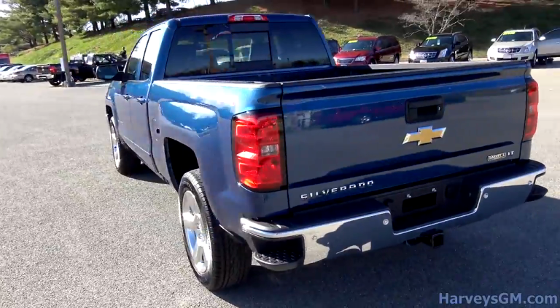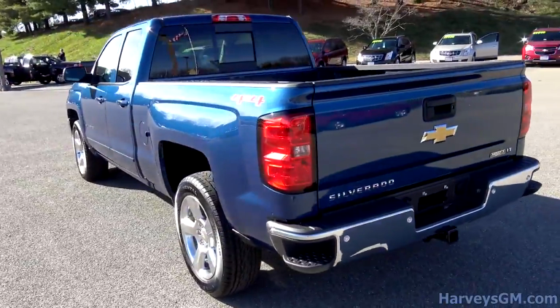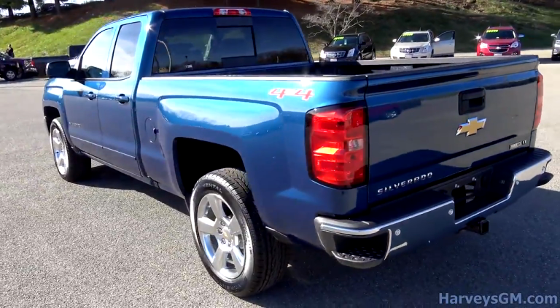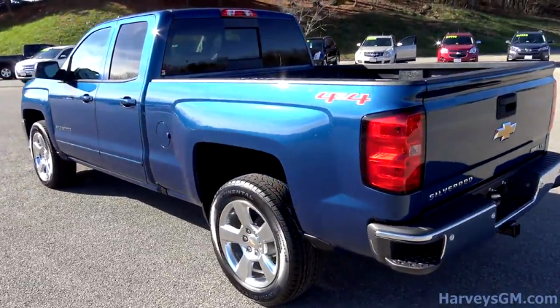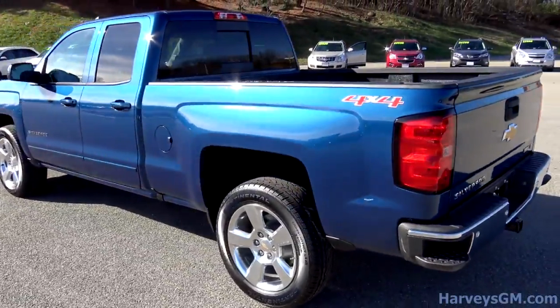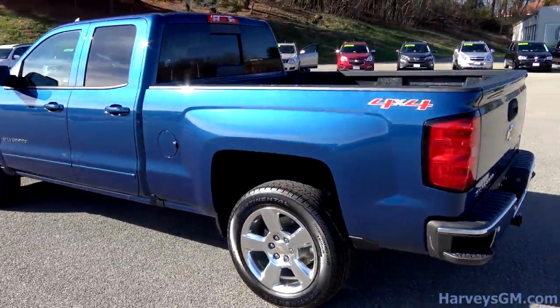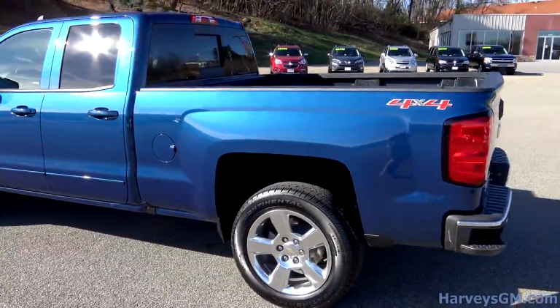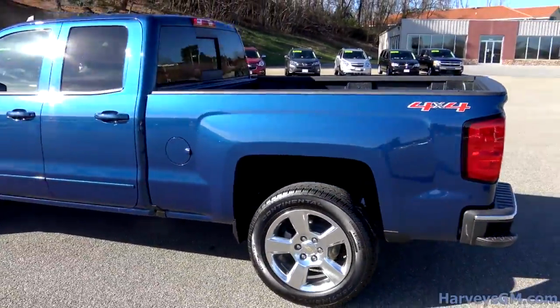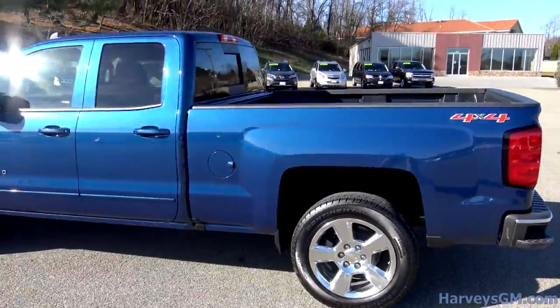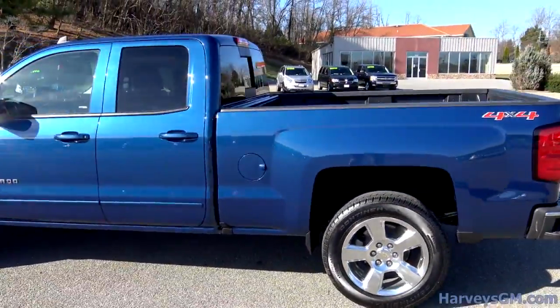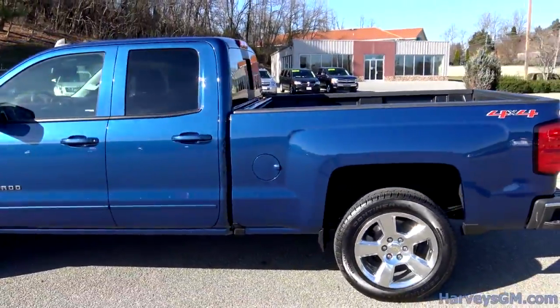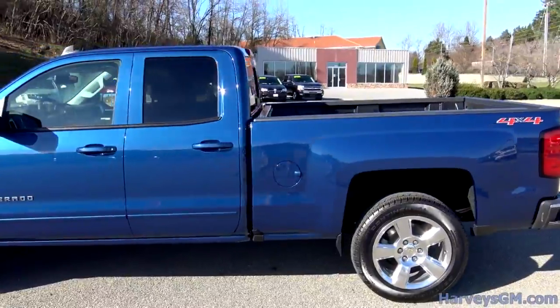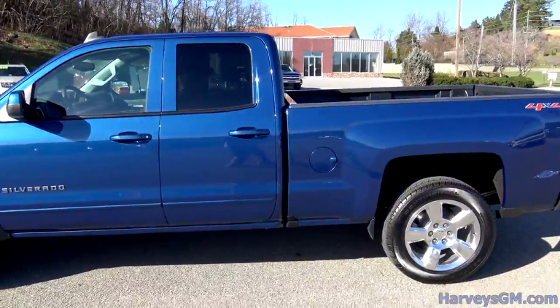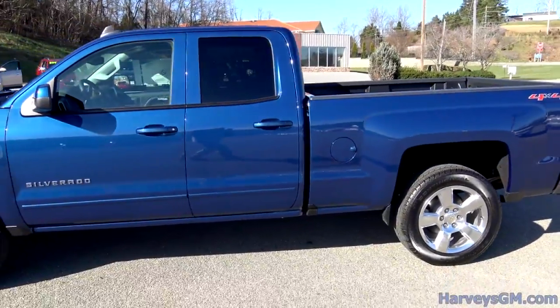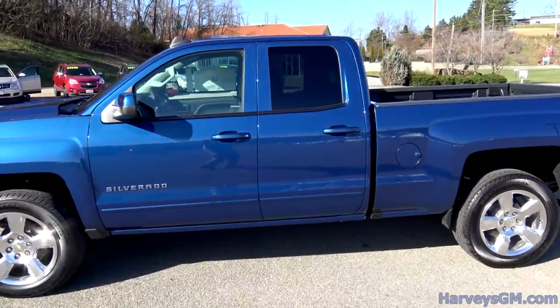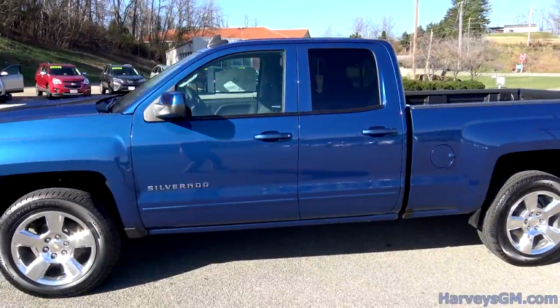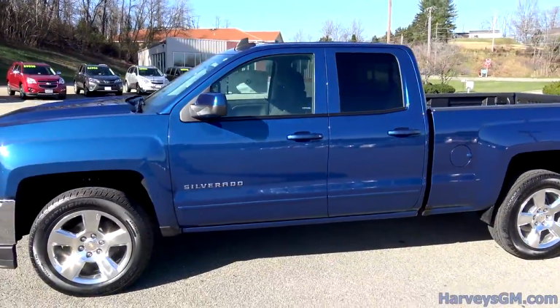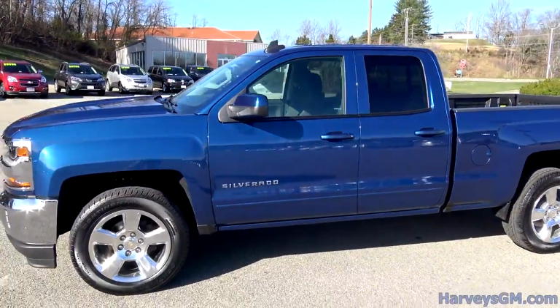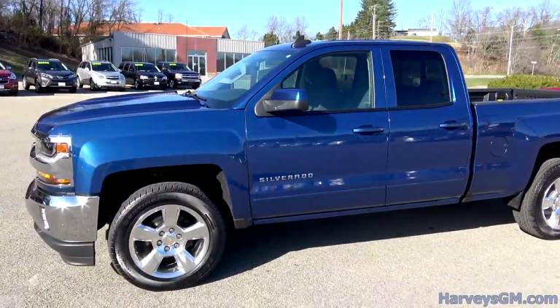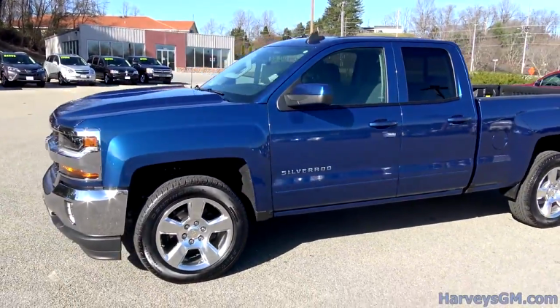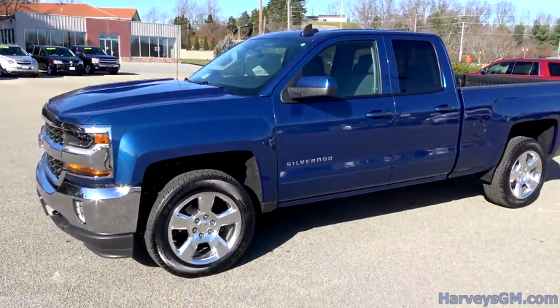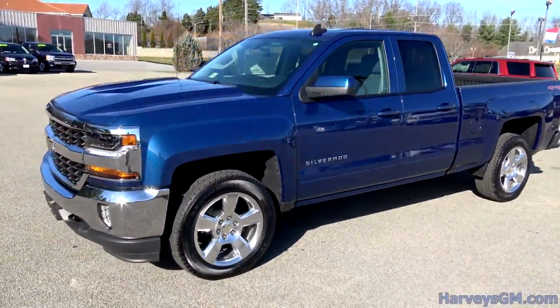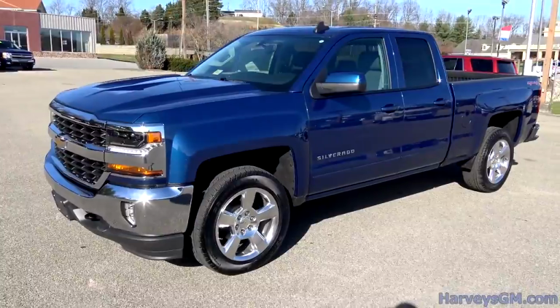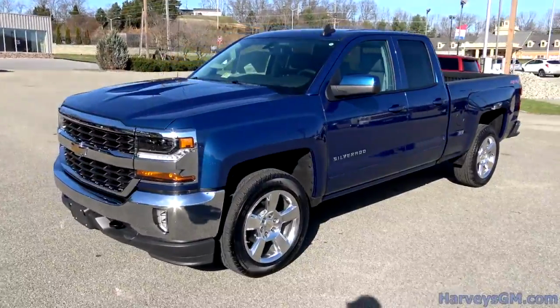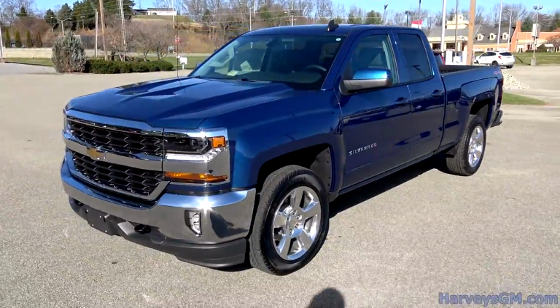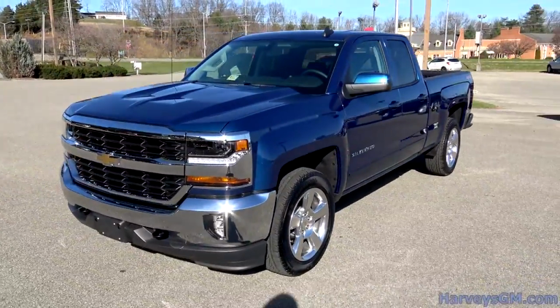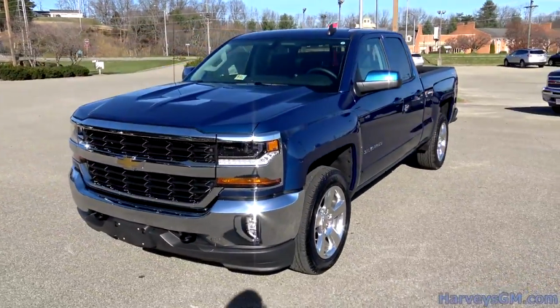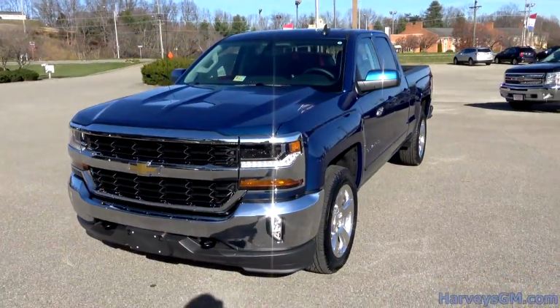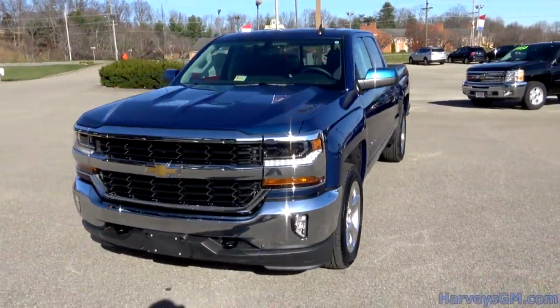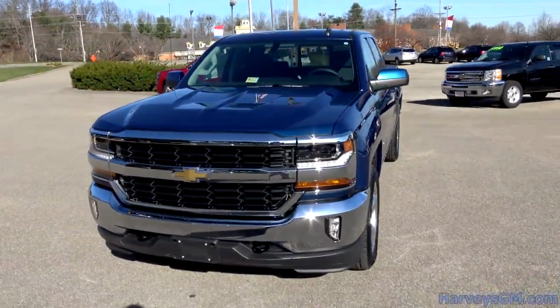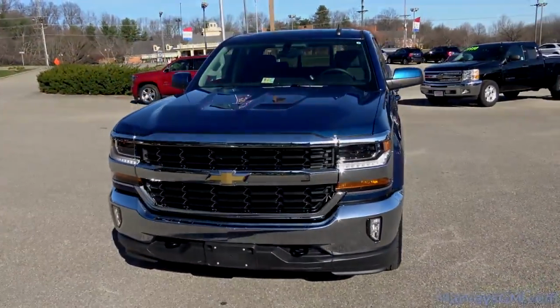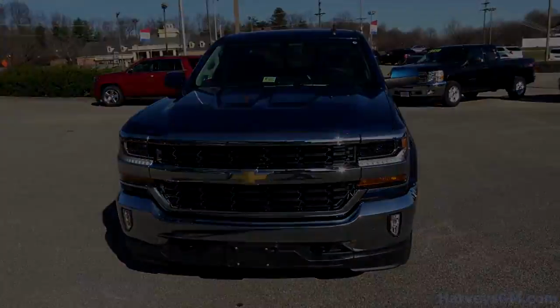And if you want to see more about this specific truck, be sure to click the first link in the description. That'll take you to our website where we've got all the tech specs and pictures and all the stuff you want to see about this specific truck. Hope you guys enjoyed the video, and I will see you guys next time.